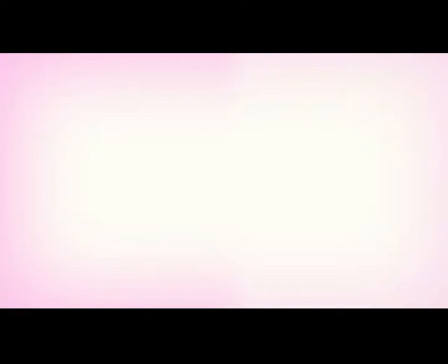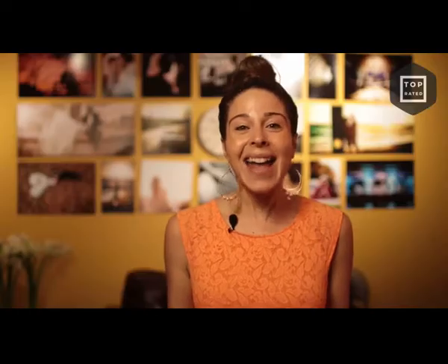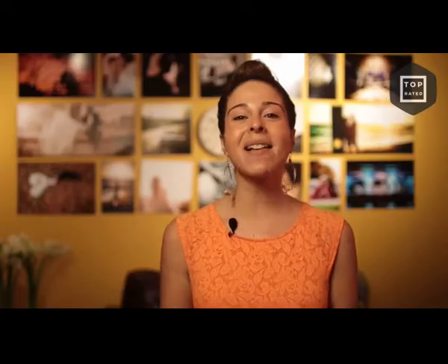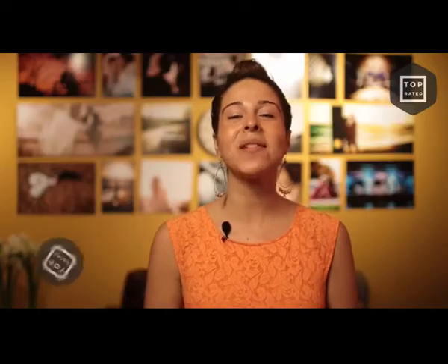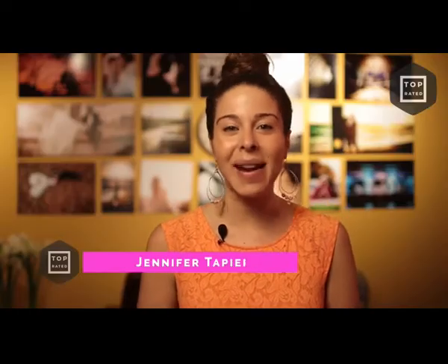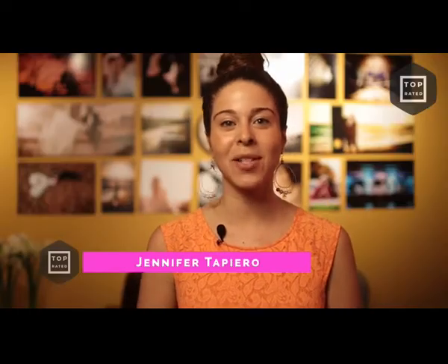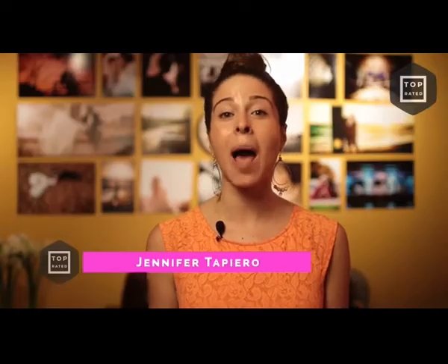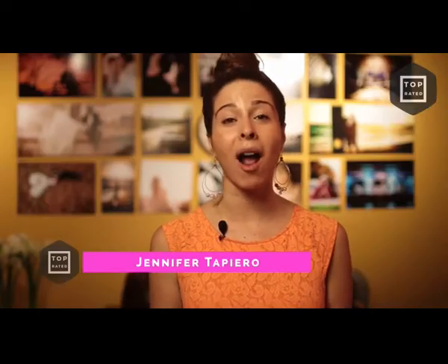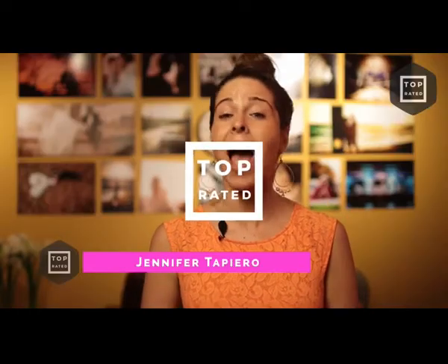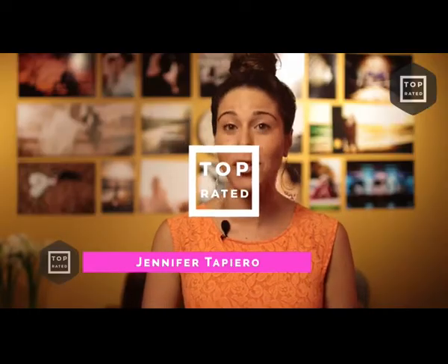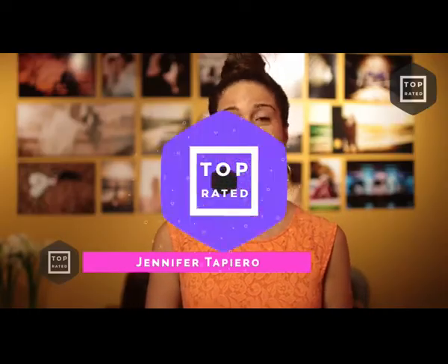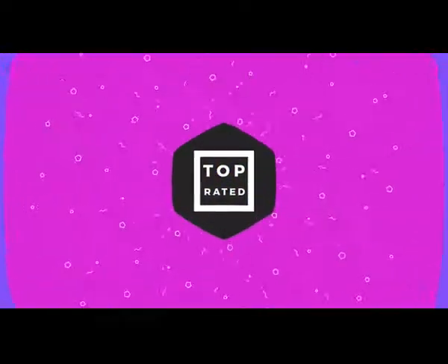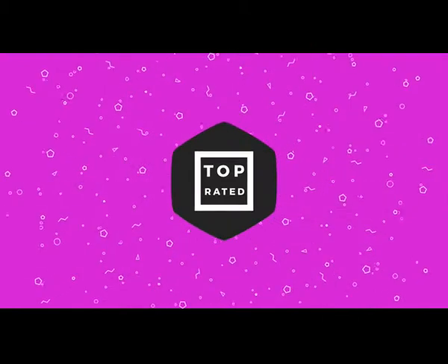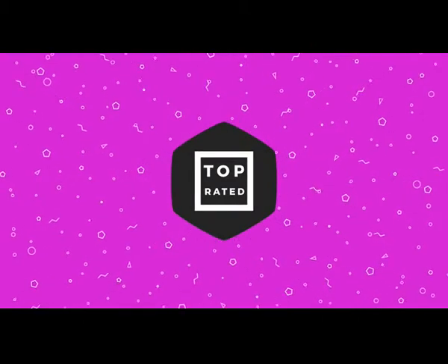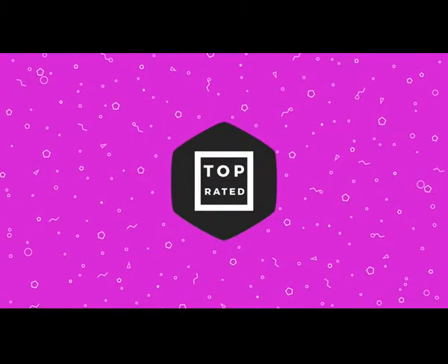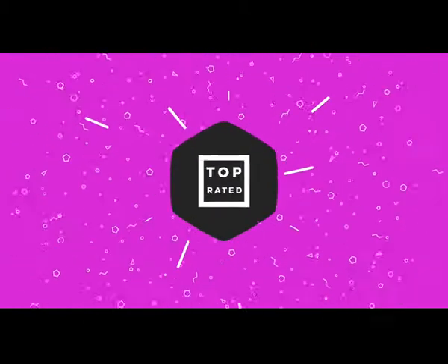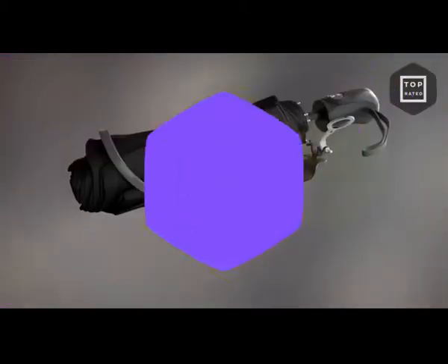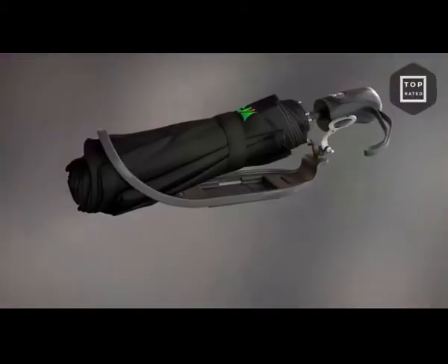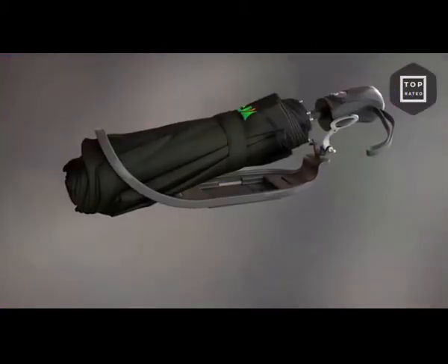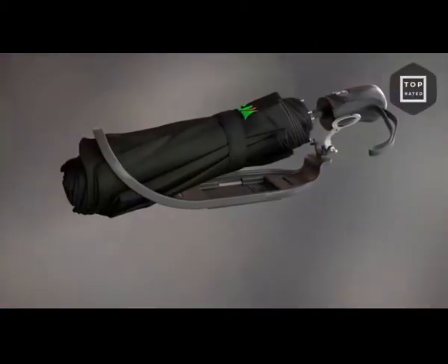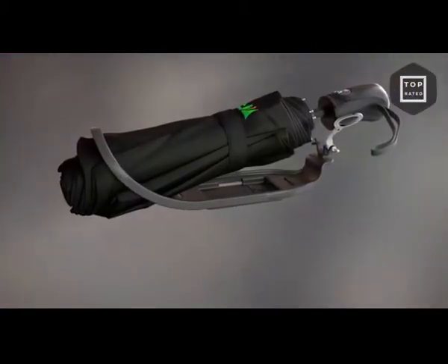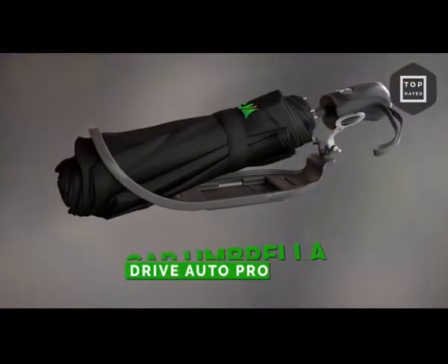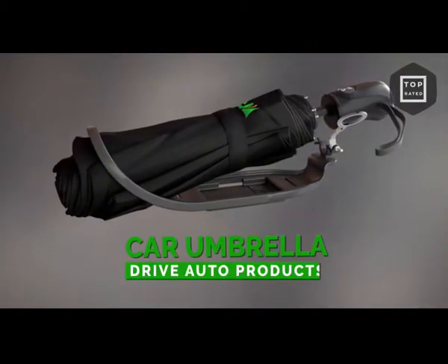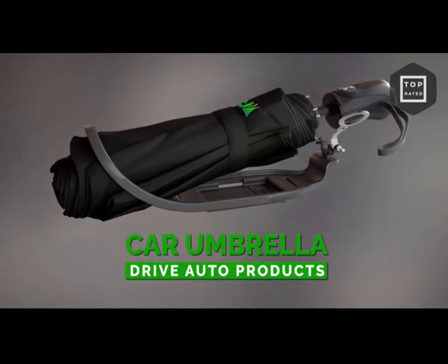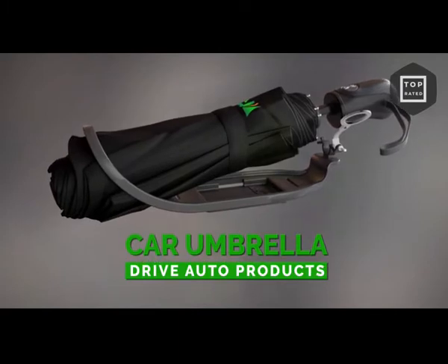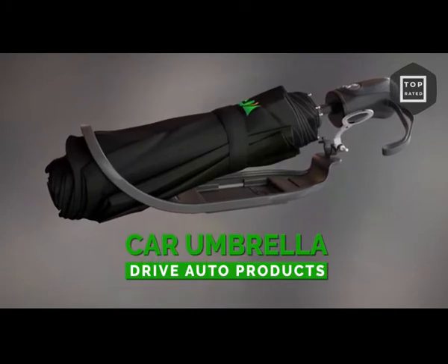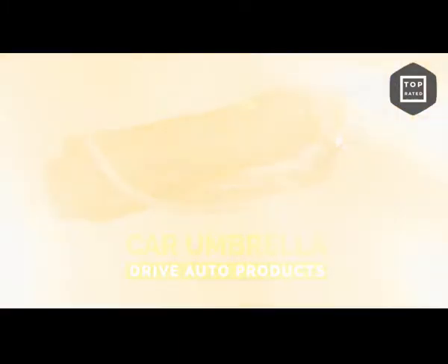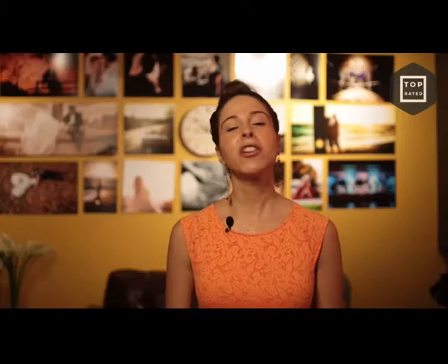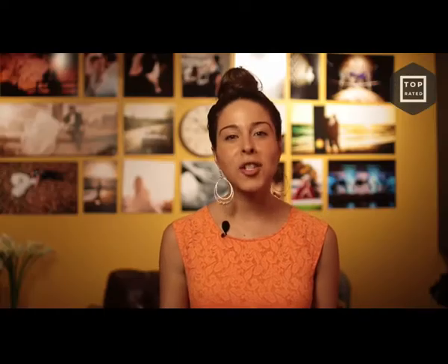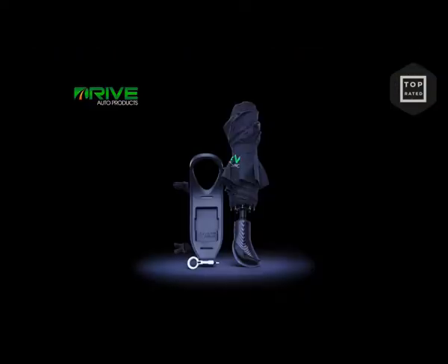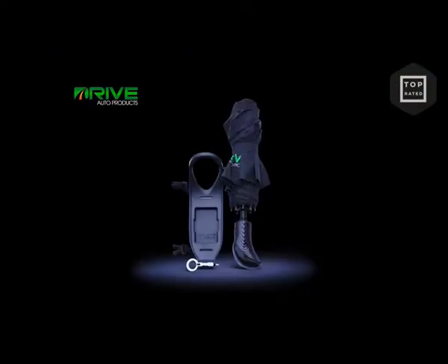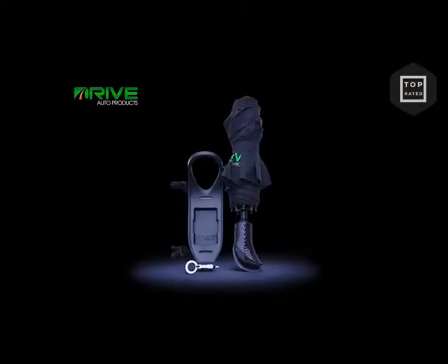Hey guys, welcome back to another amazing episode of Top Rated Products. I'm your host, Jennifer Topgaro, and today I am so excited to show you guys another amazing product — the car umbrella. If you ever lost your umbrella when you needed it most,